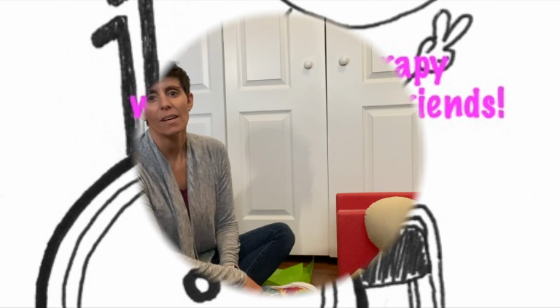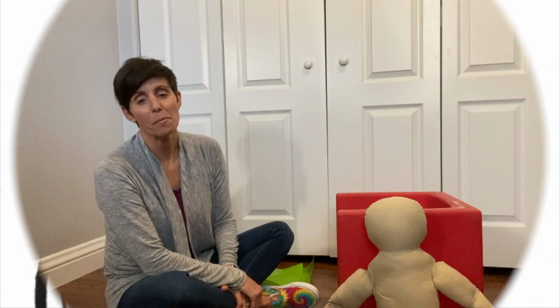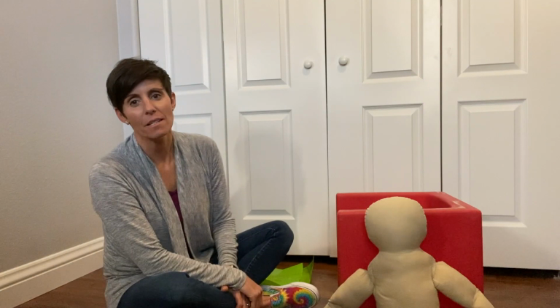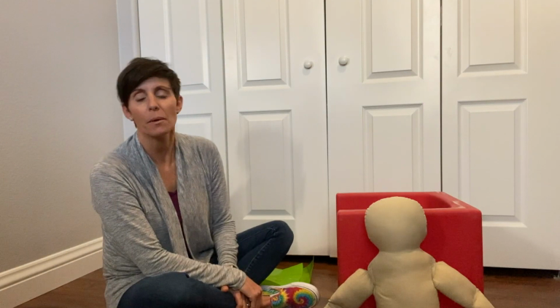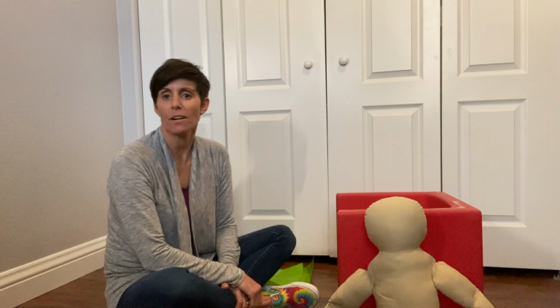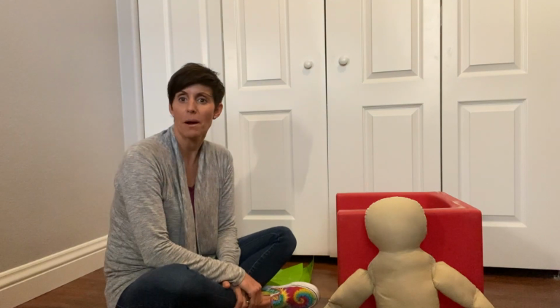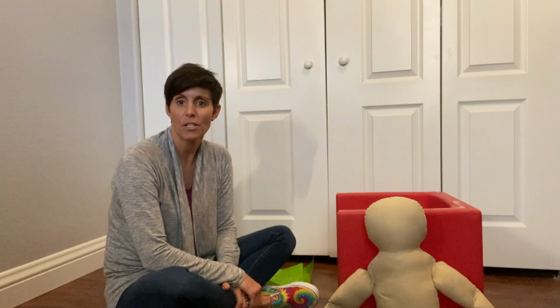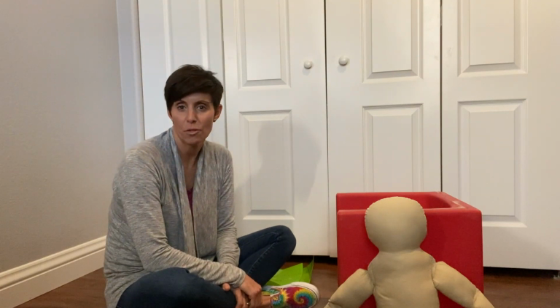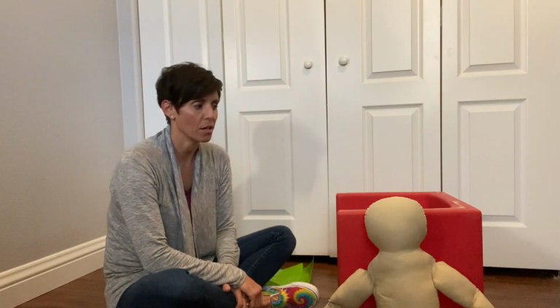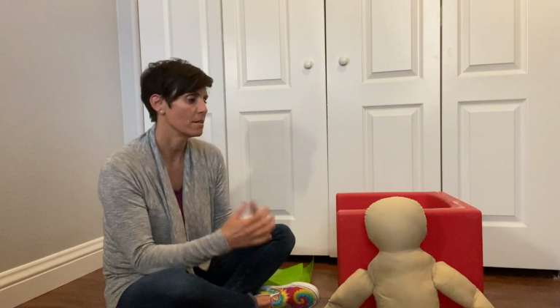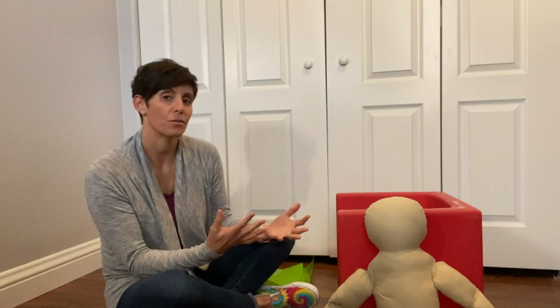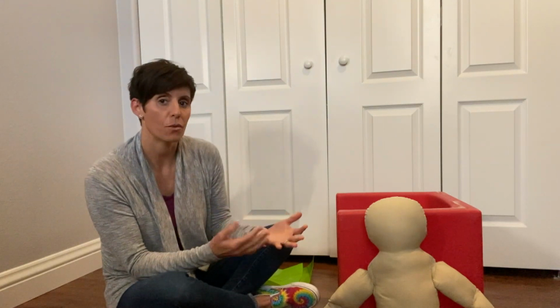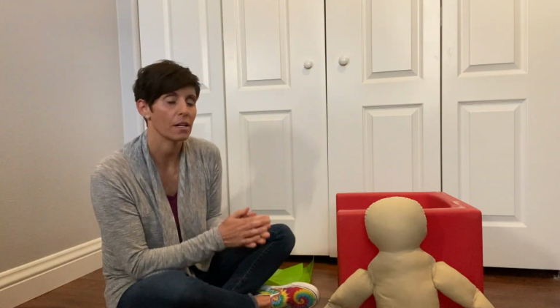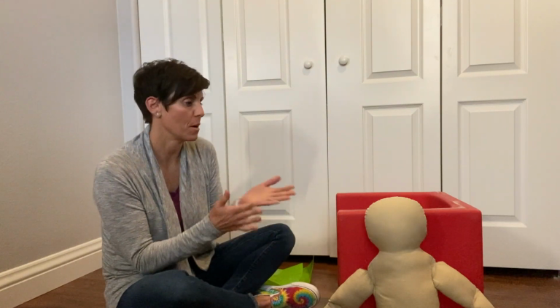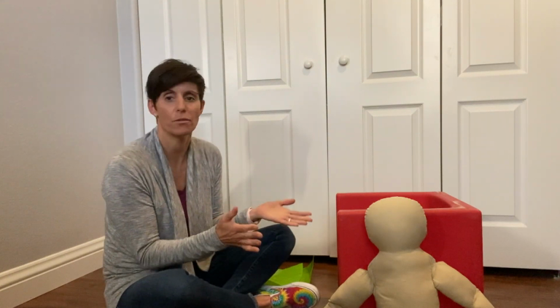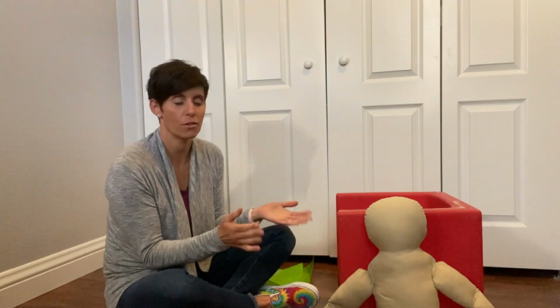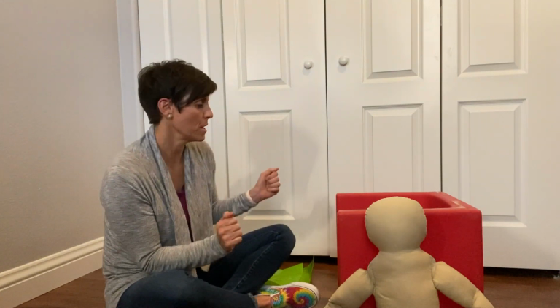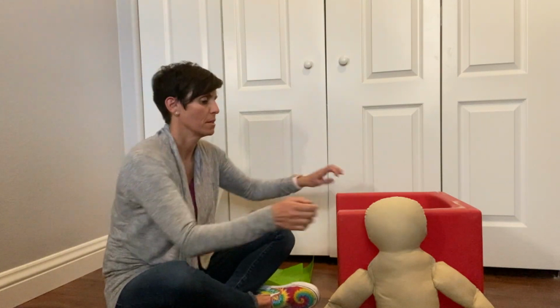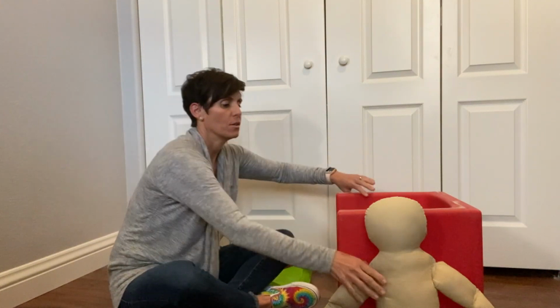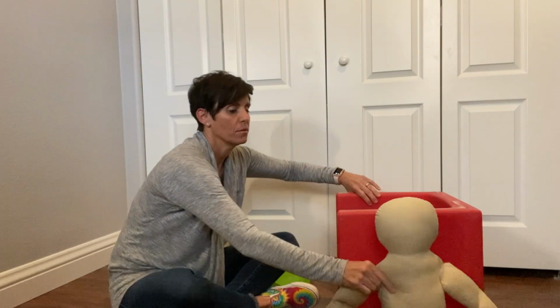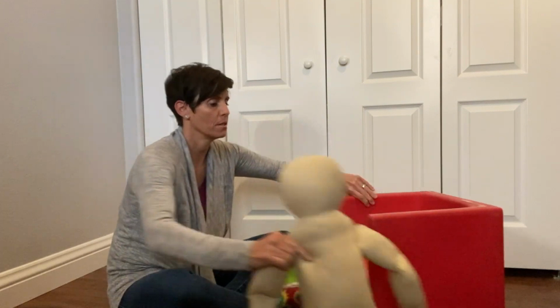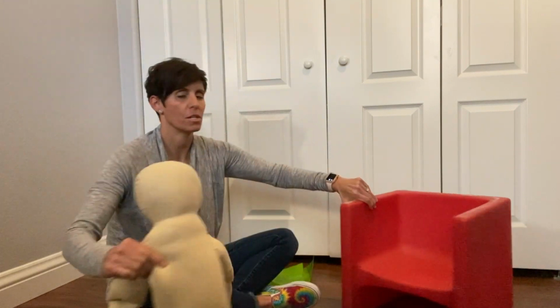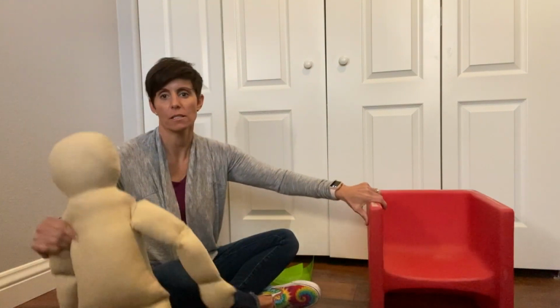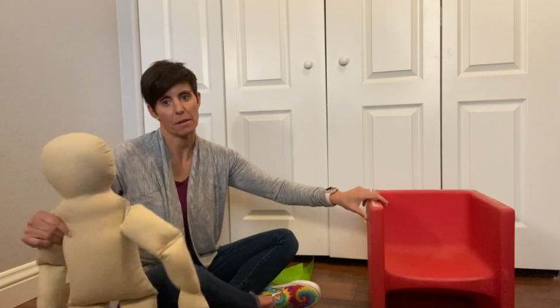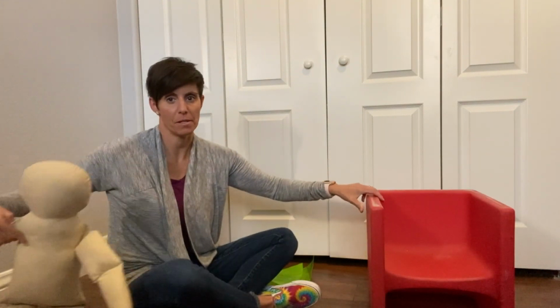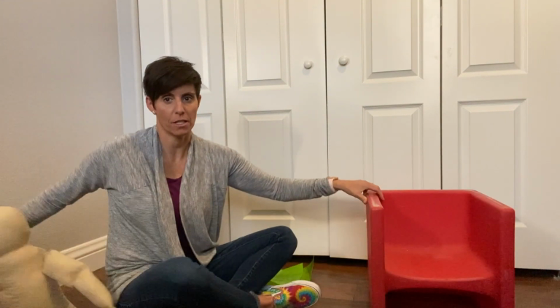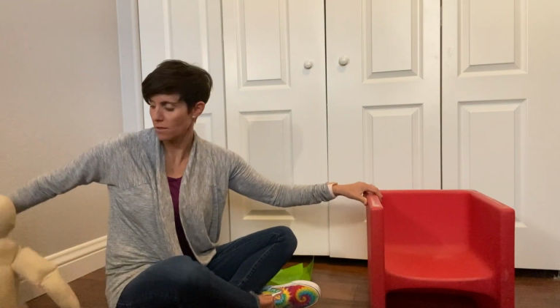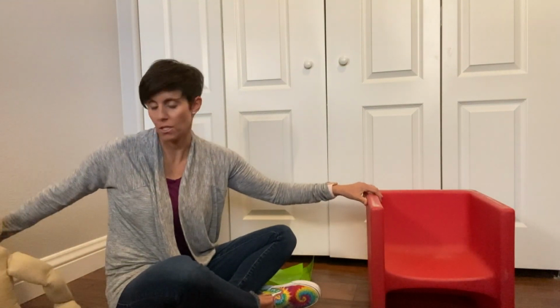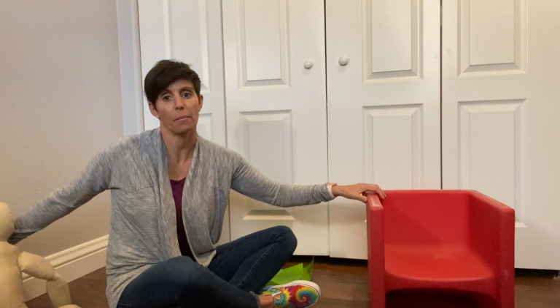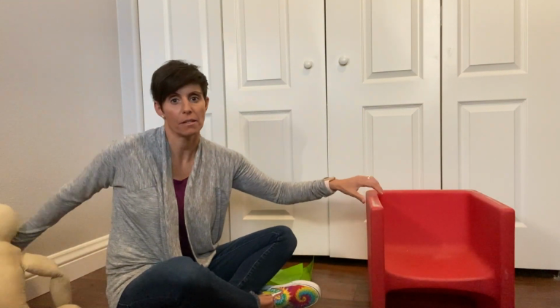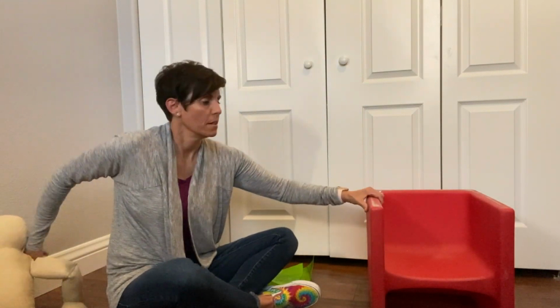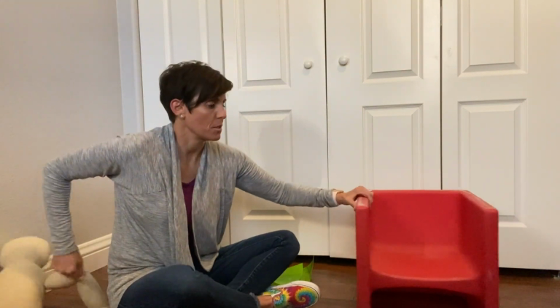Hey everybody, today we're going to be talking about how to use a cube chair, different uses for it, and why you would use it in certain ways. This is a cube chair, and this is my Therapy Doll 6 — she's going to help me demonstrate.